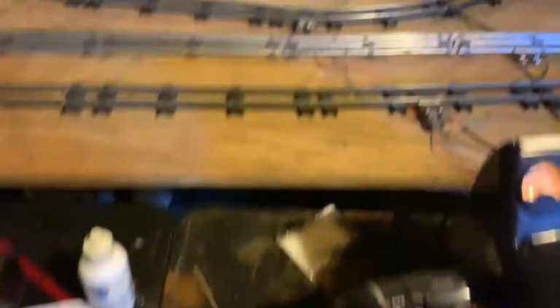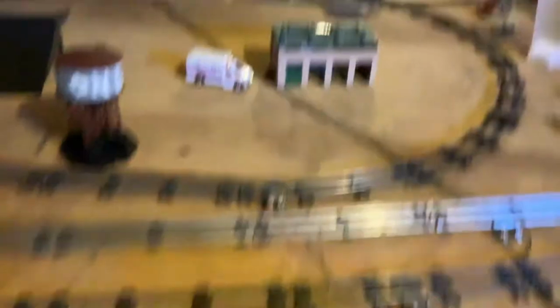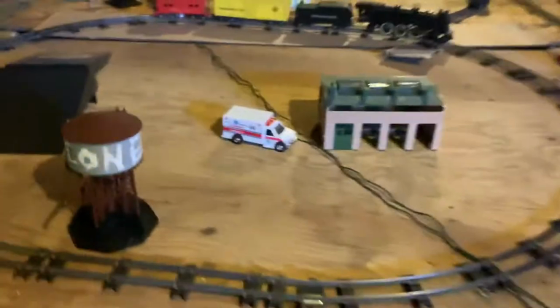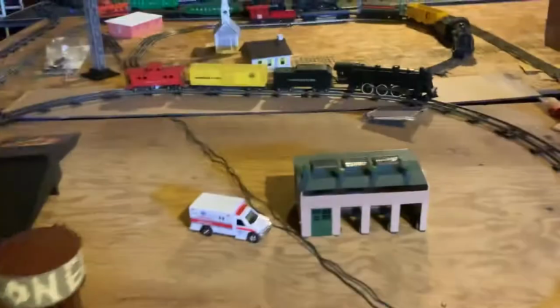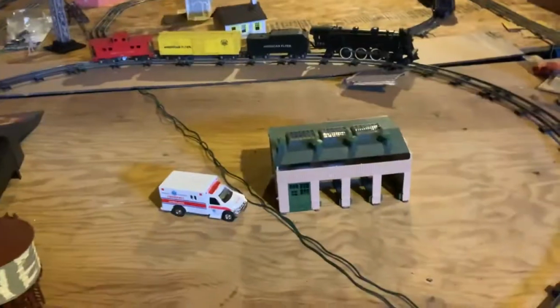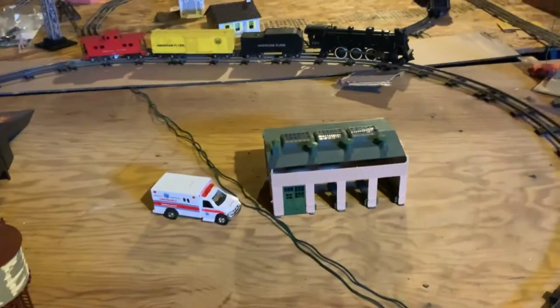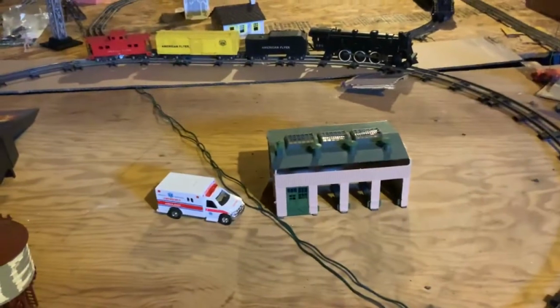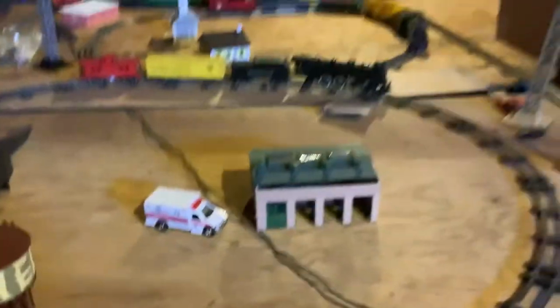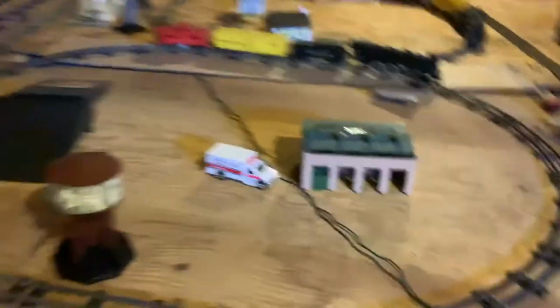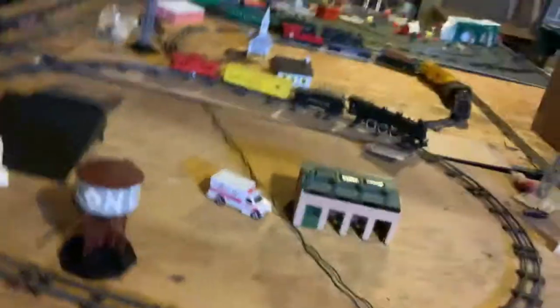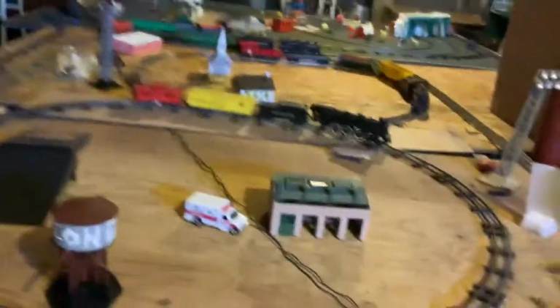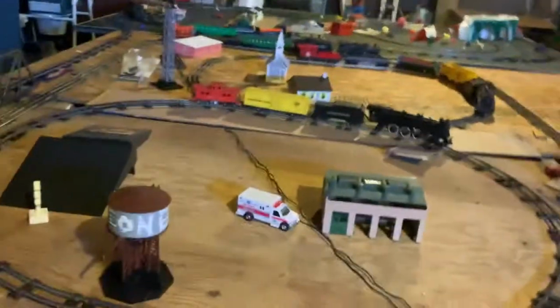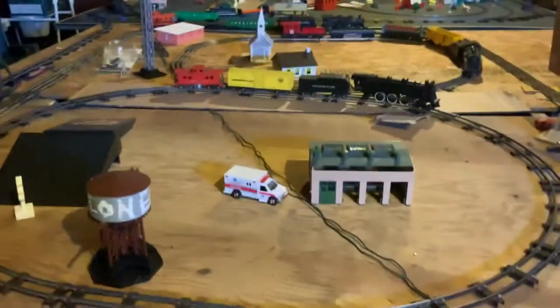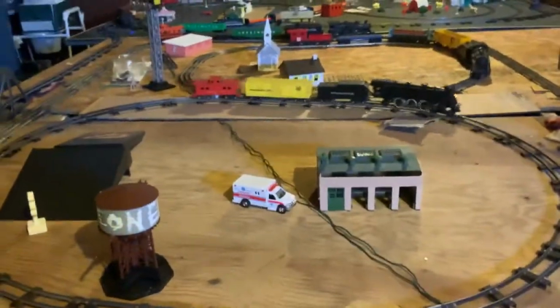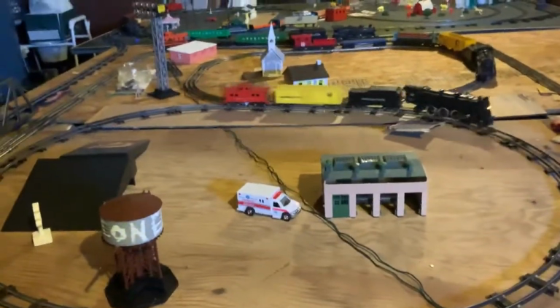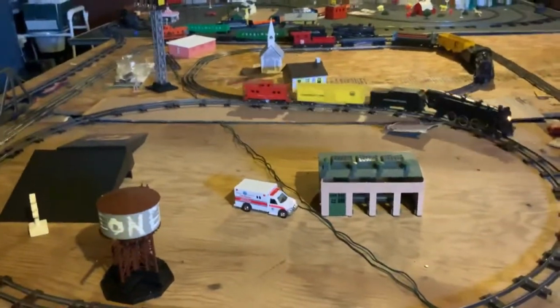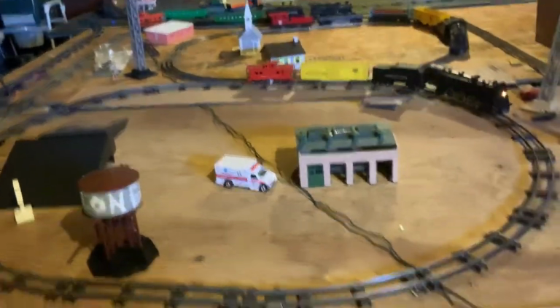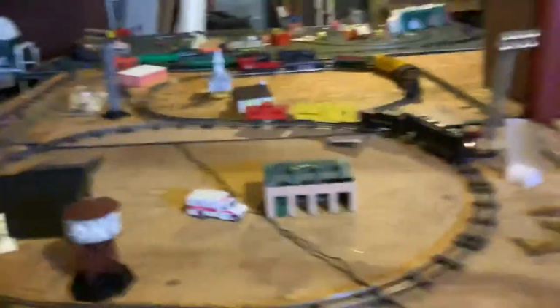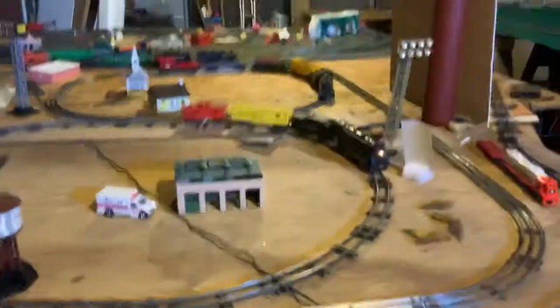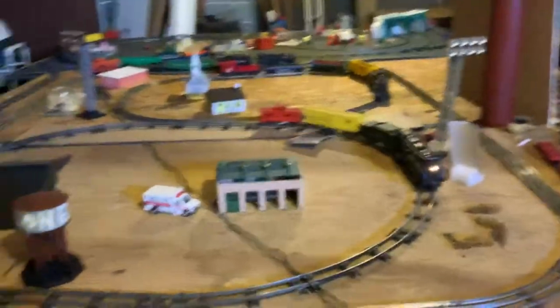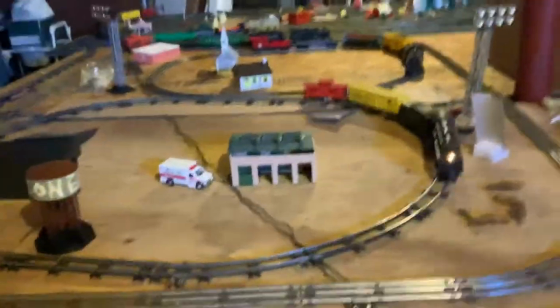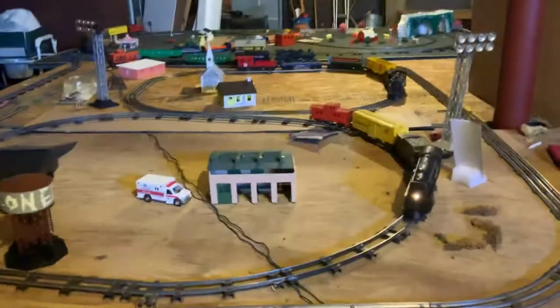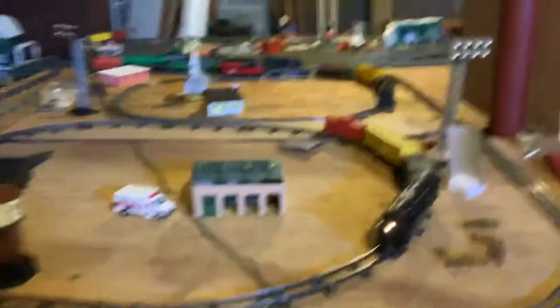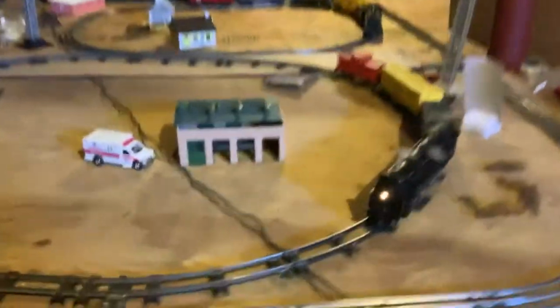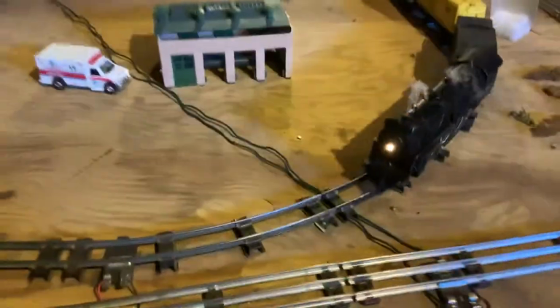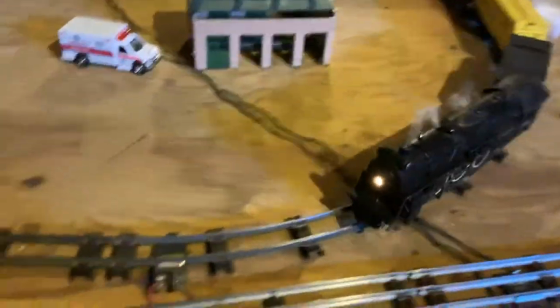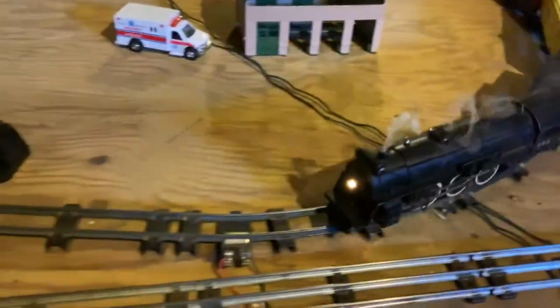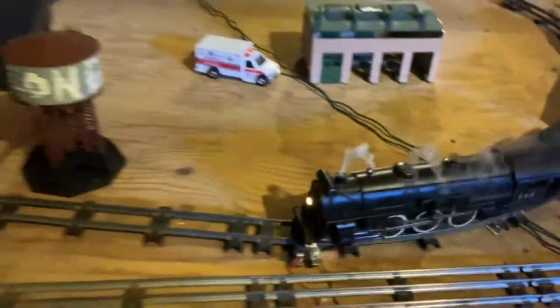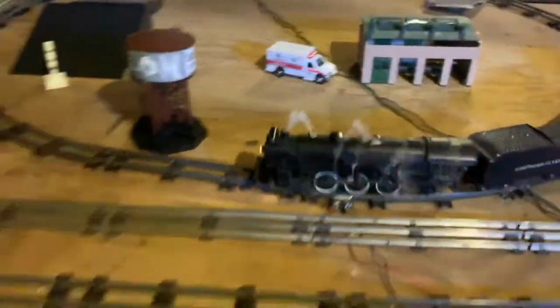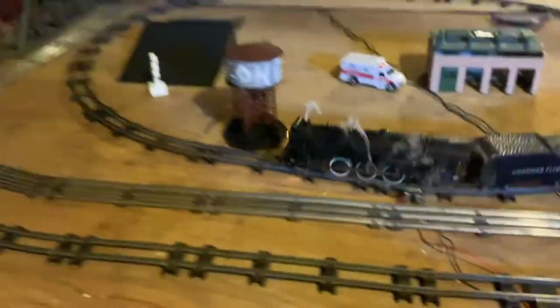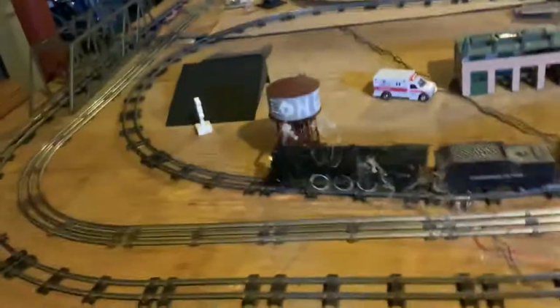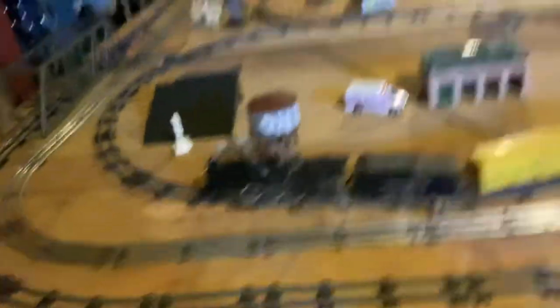Over here, the center one is my favorite train. It's really reliable, right there. You can see it has smoke — pretty sweet.